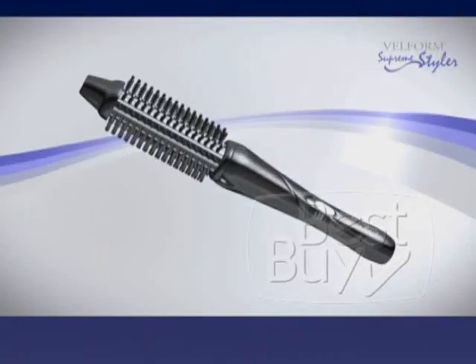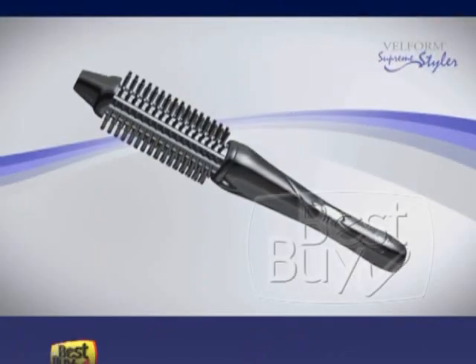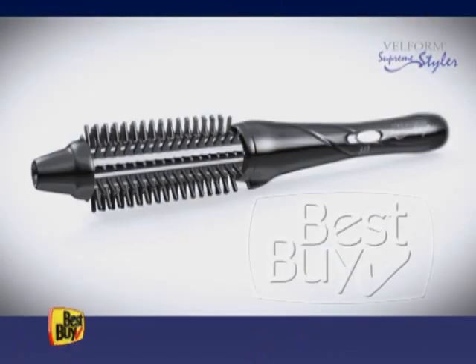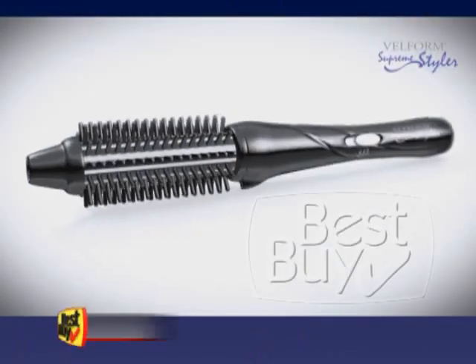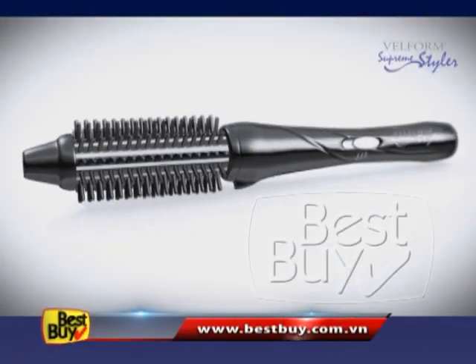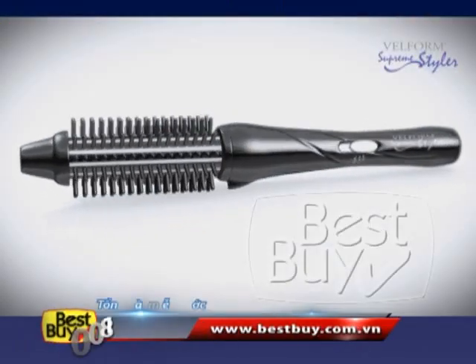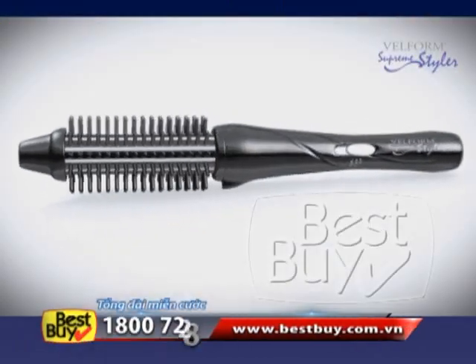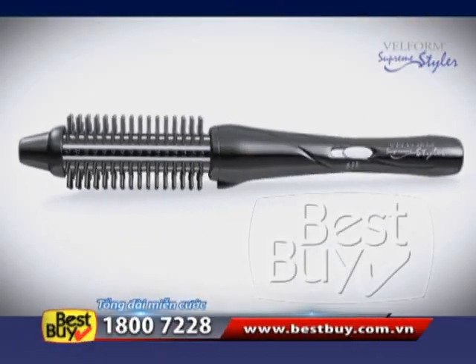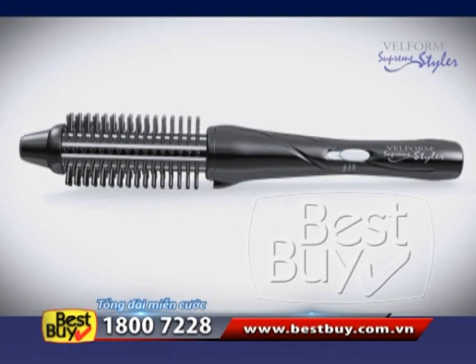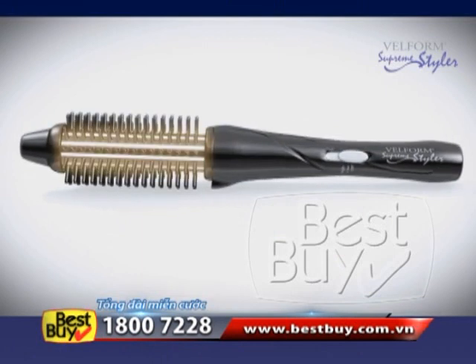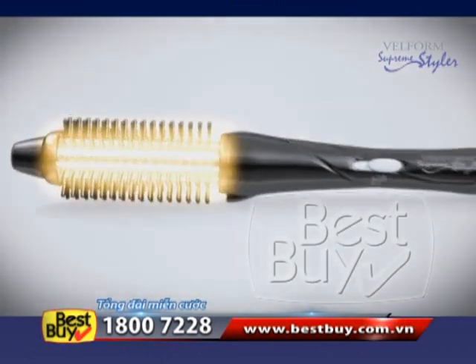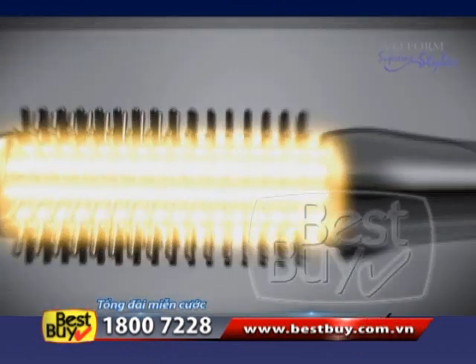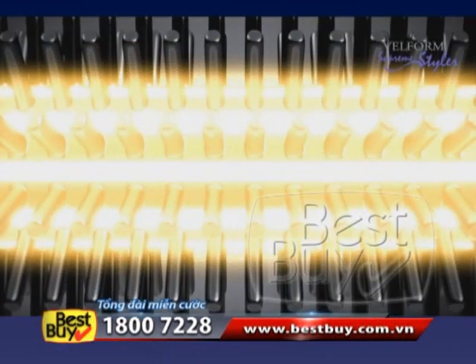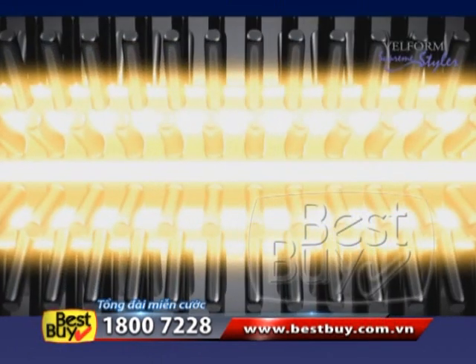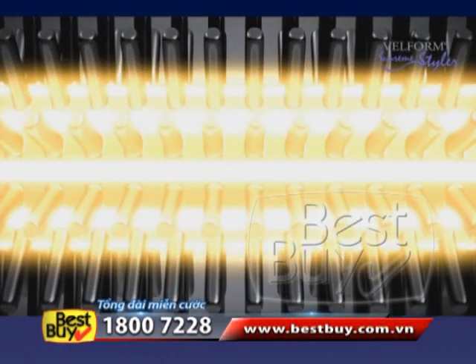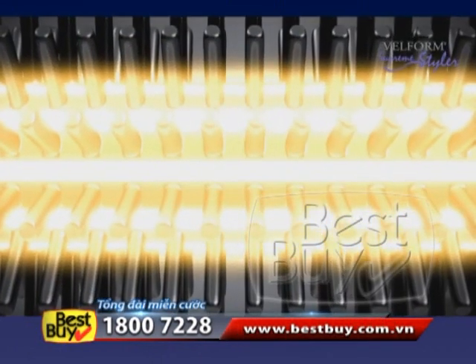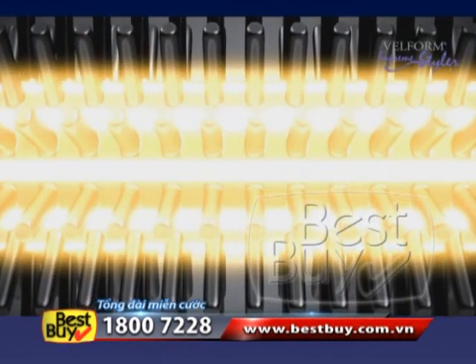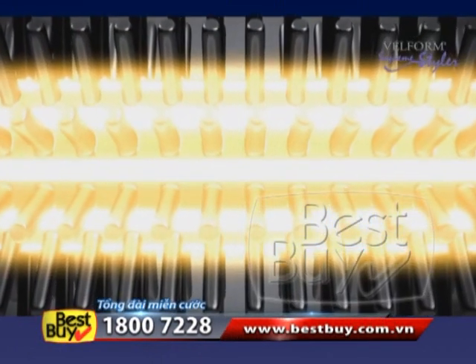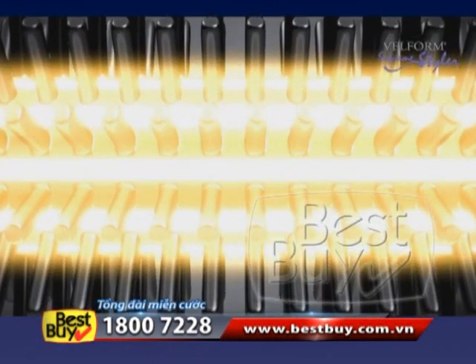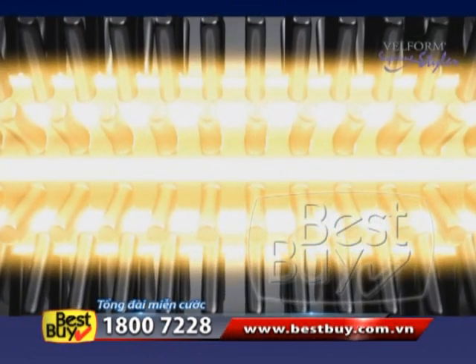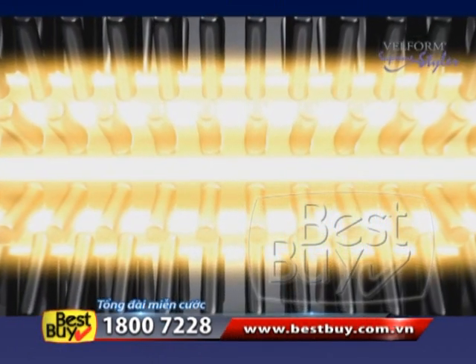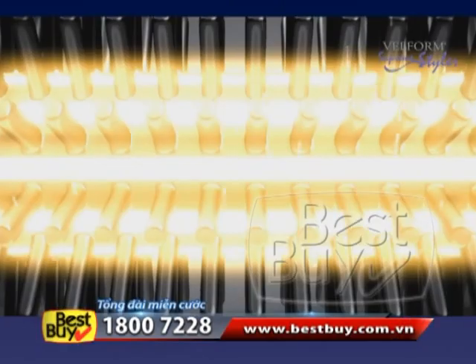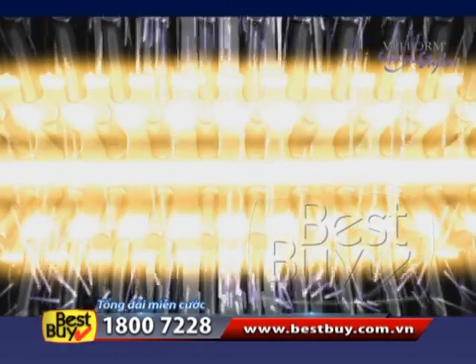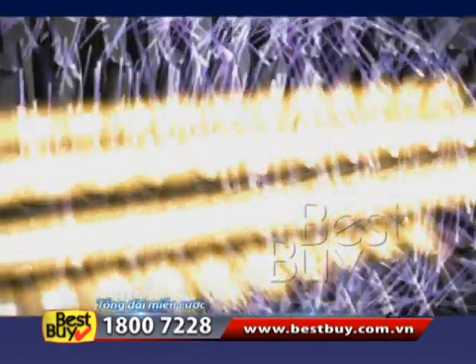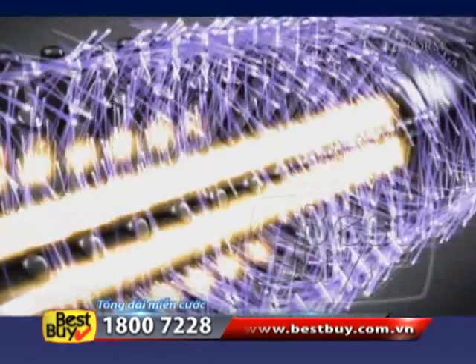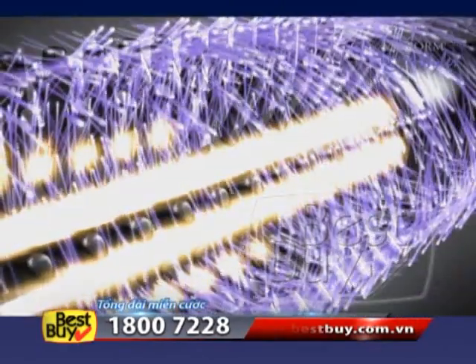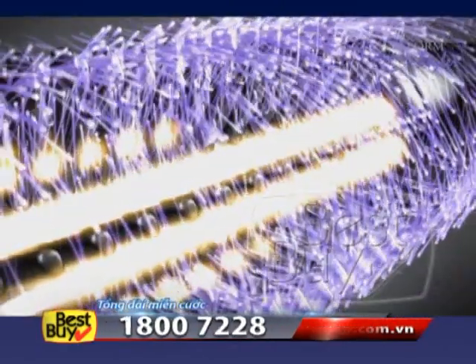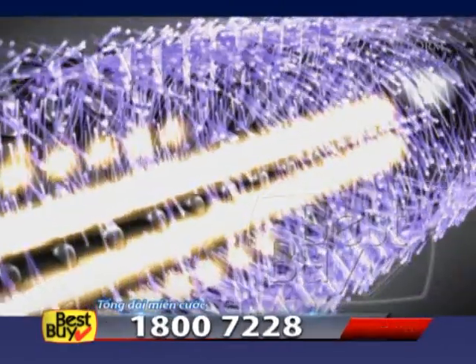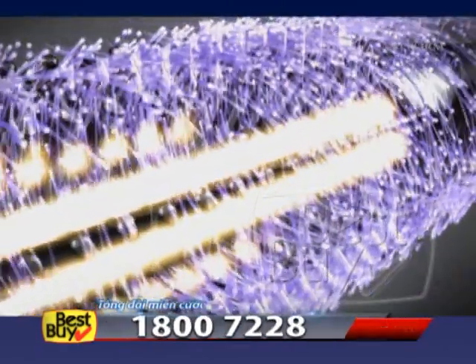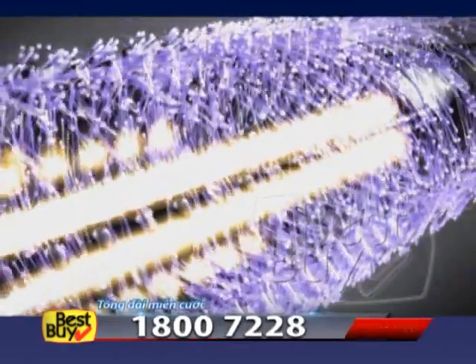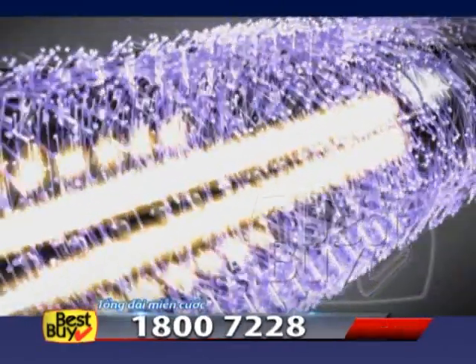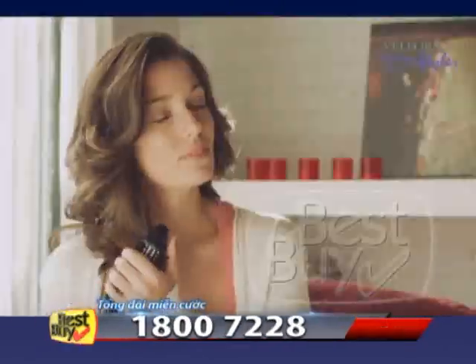Introducing Belform's Supreme Styler, the styling tool with Ionity technology that combines the soft ceramic heat of the barrel — providing shine and smoothness — with the ions generated by the mechanism of the brush to moisturize your hair.